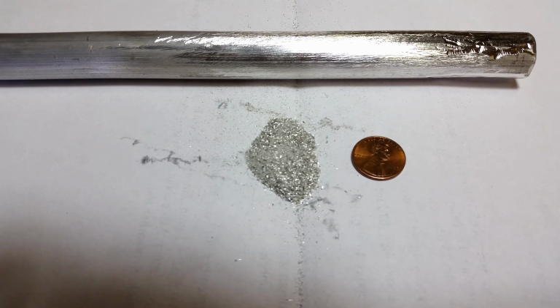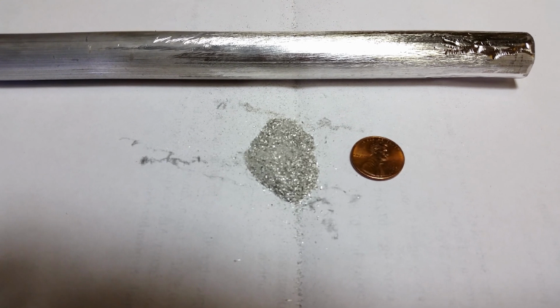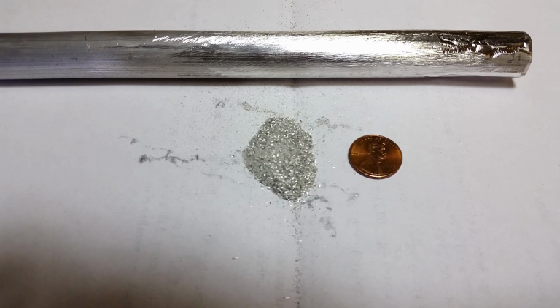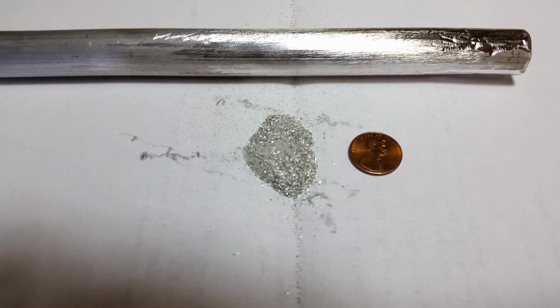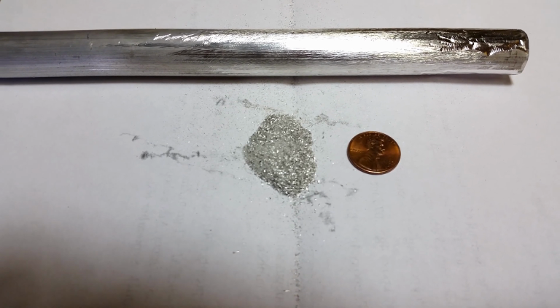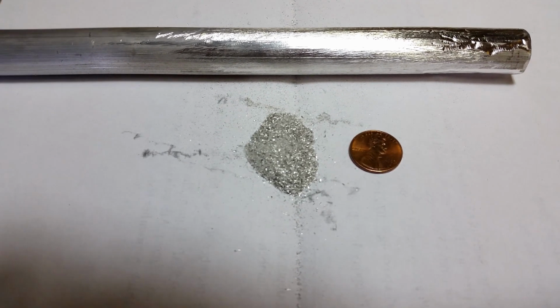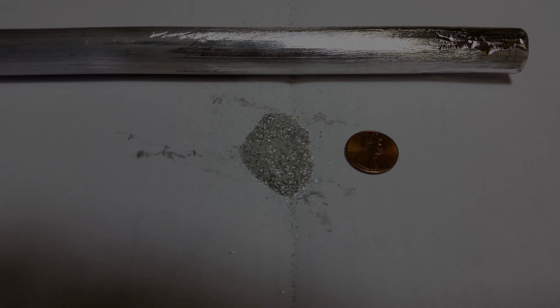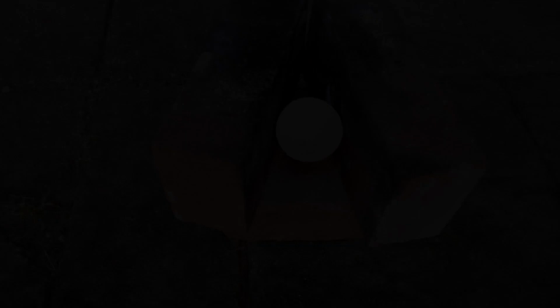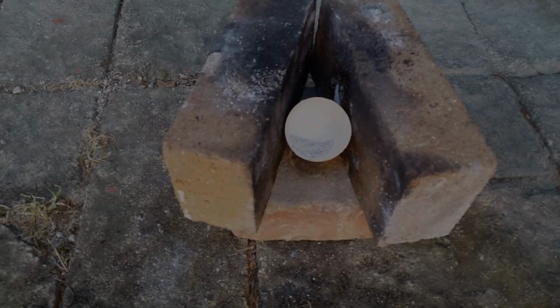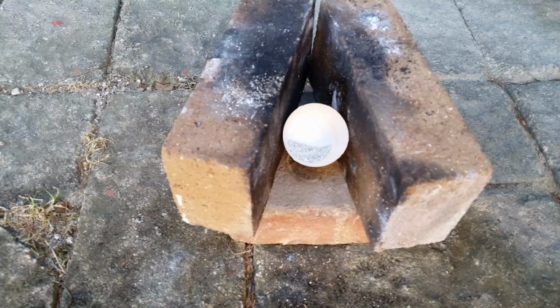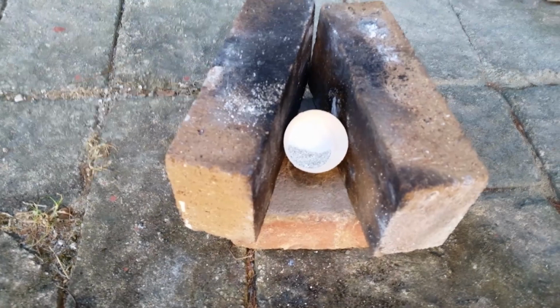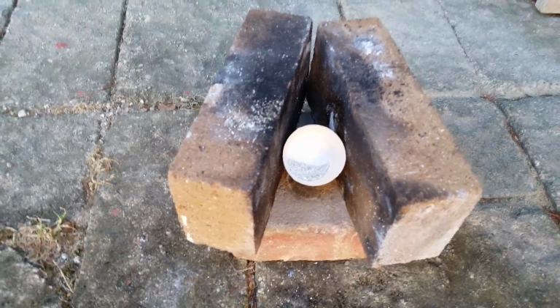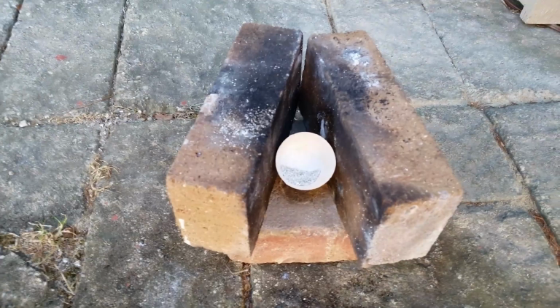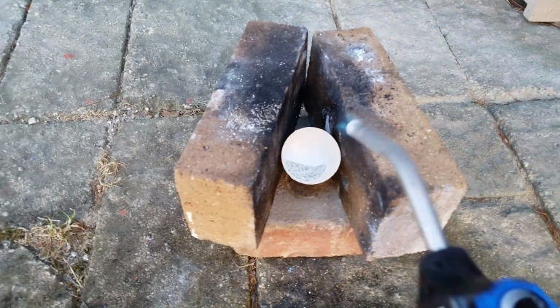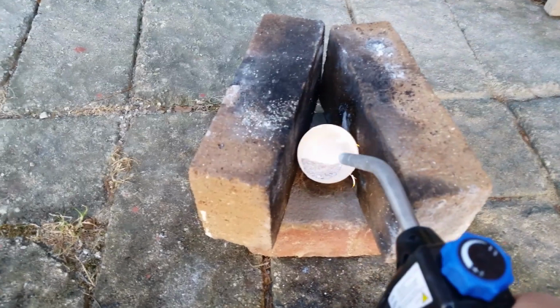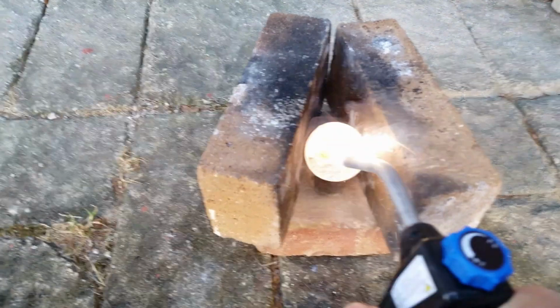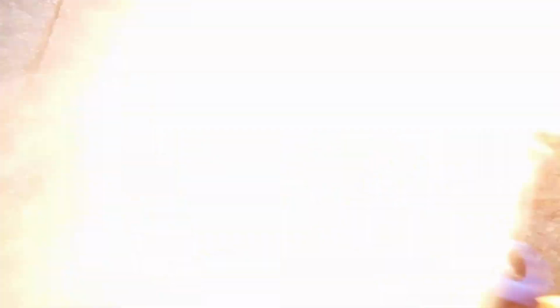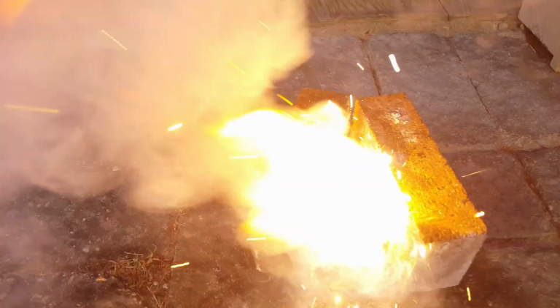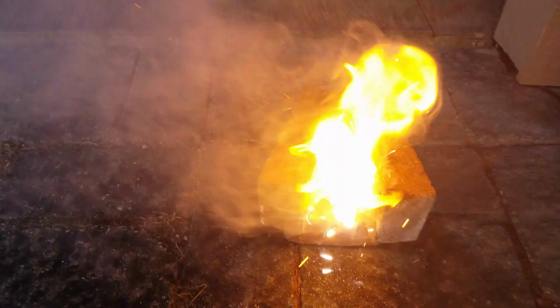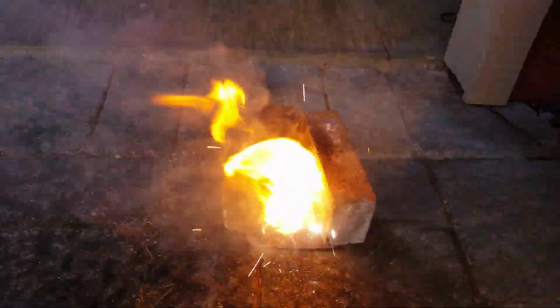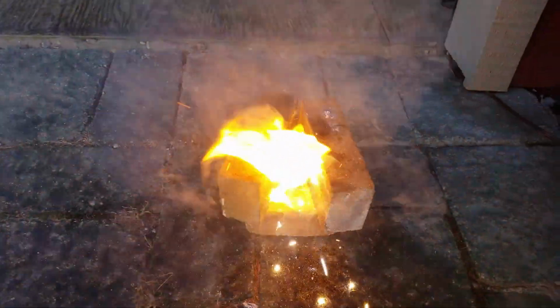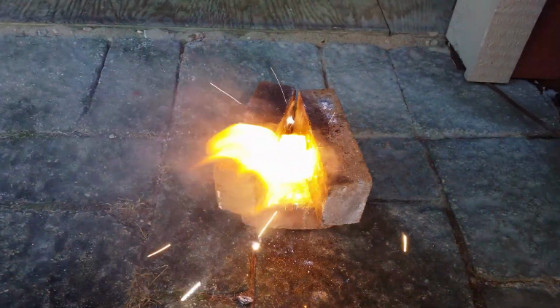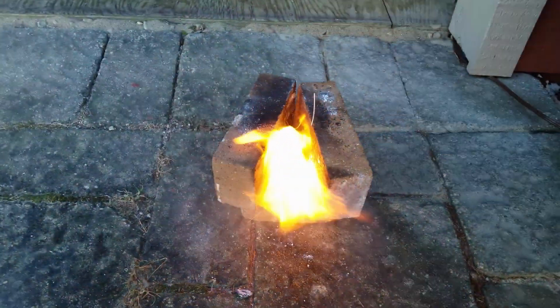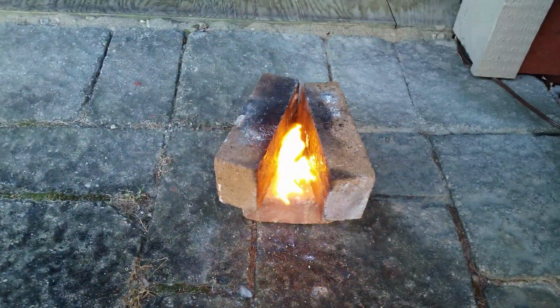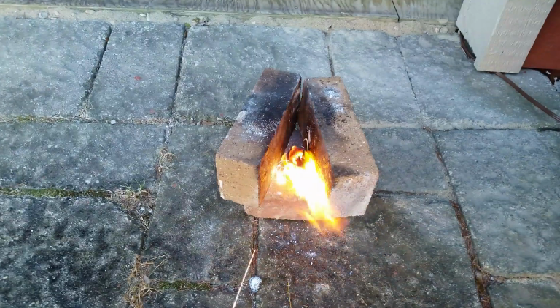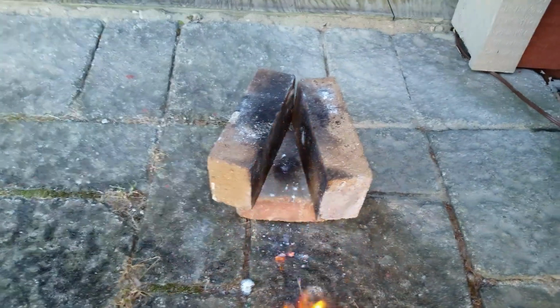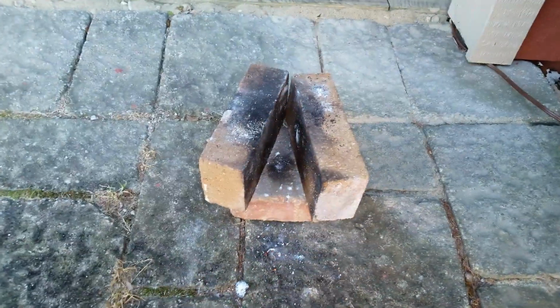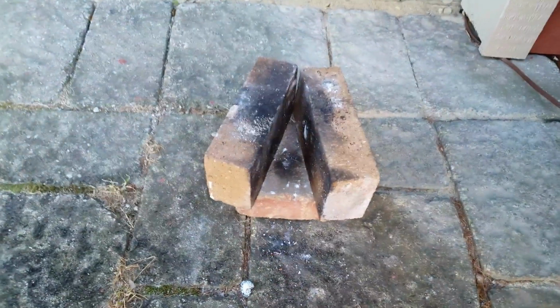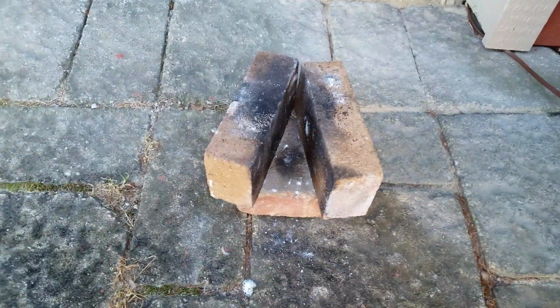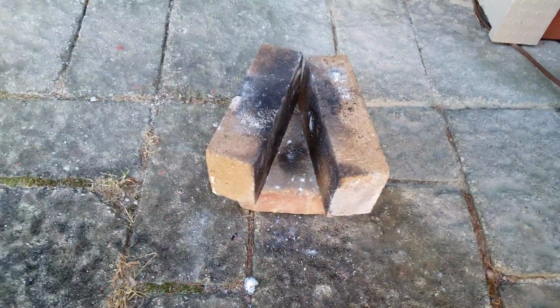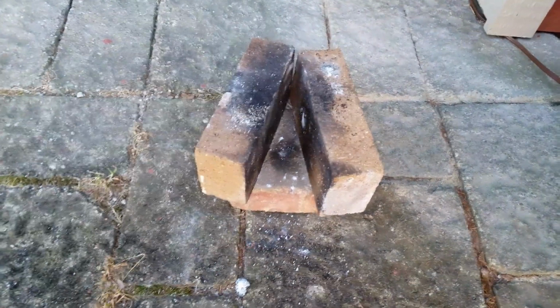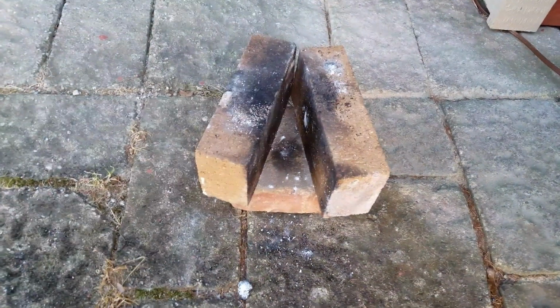So let's light this off and see what happens. Wow, that was bright.